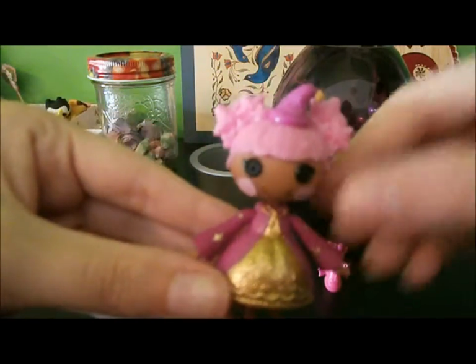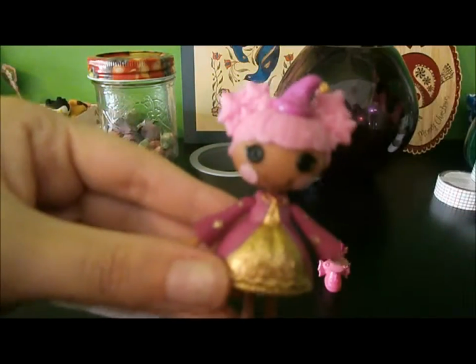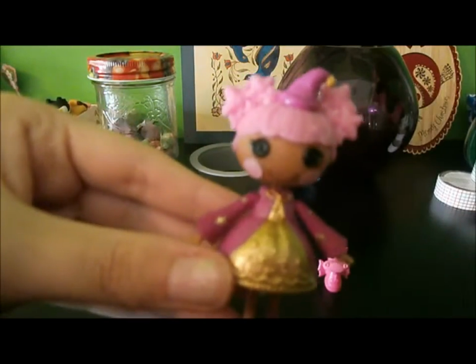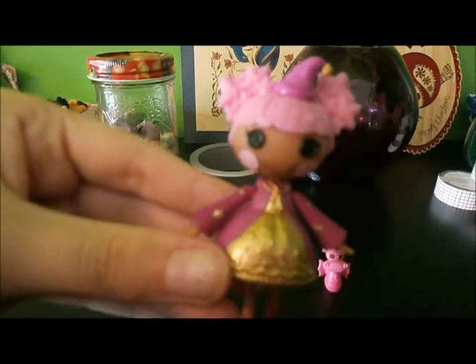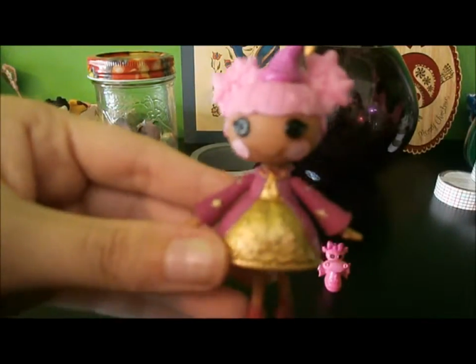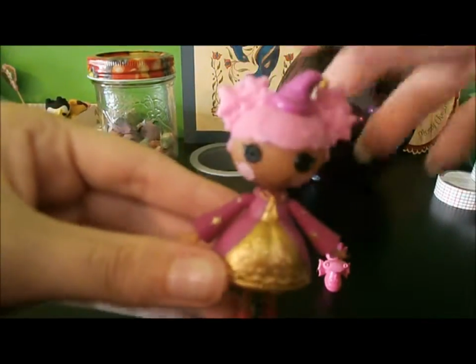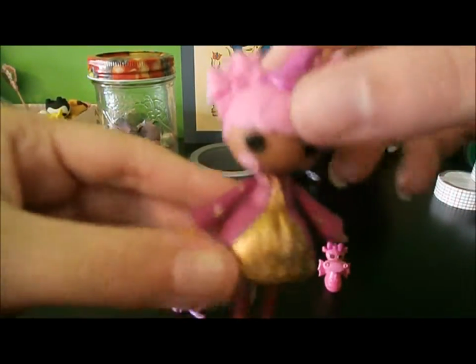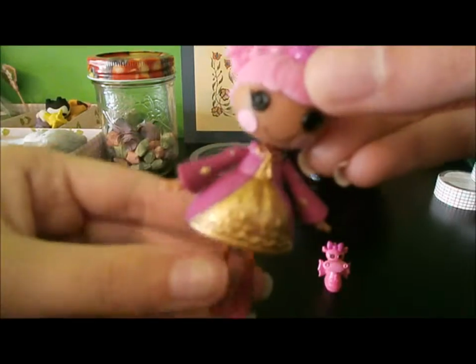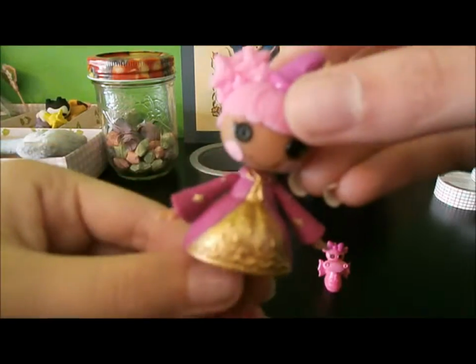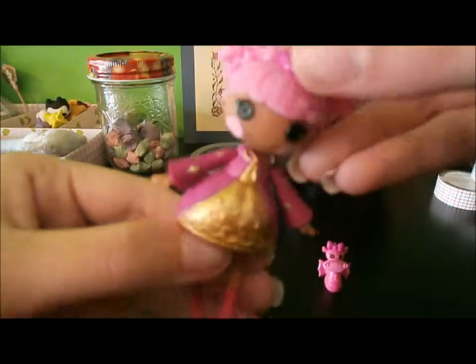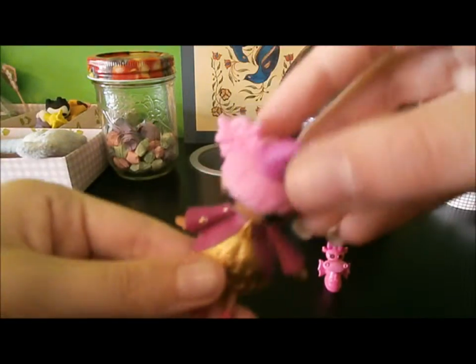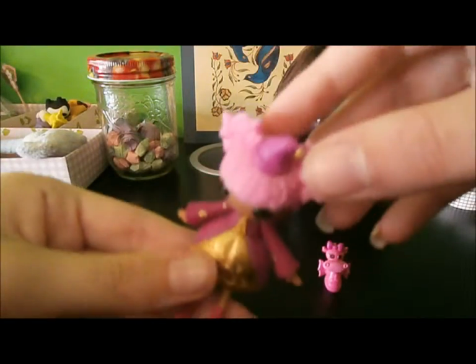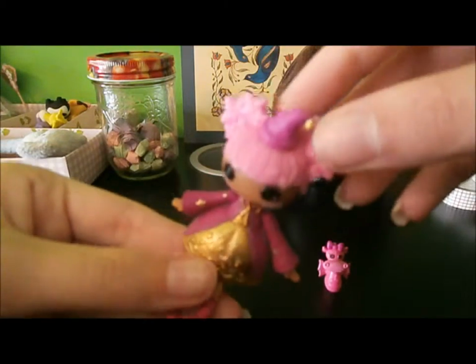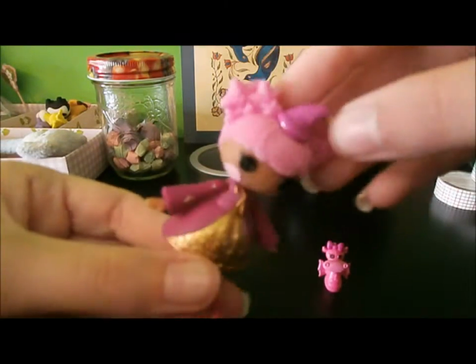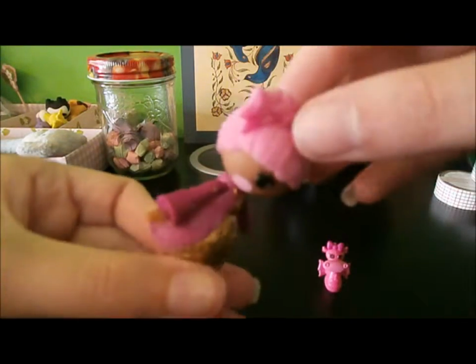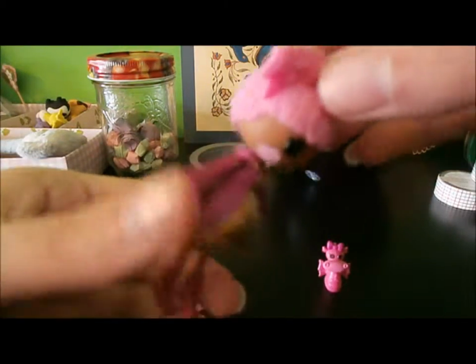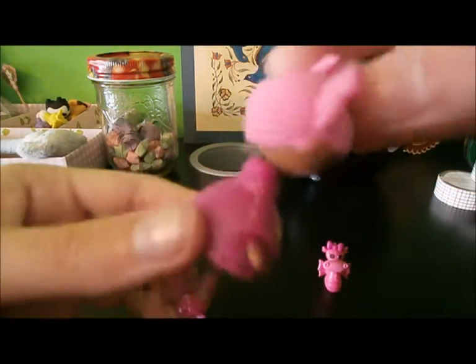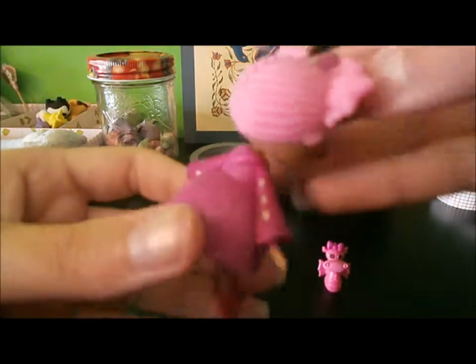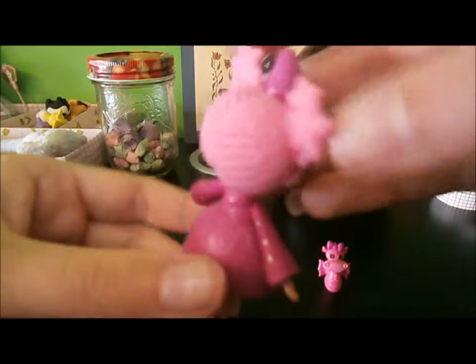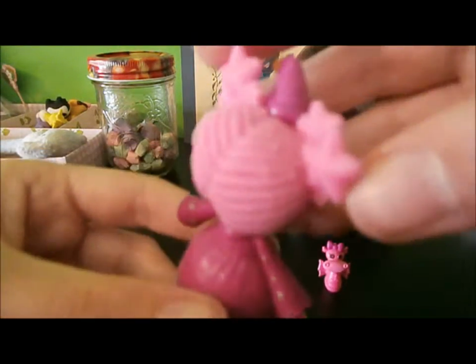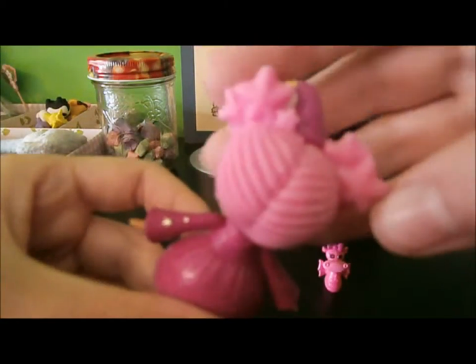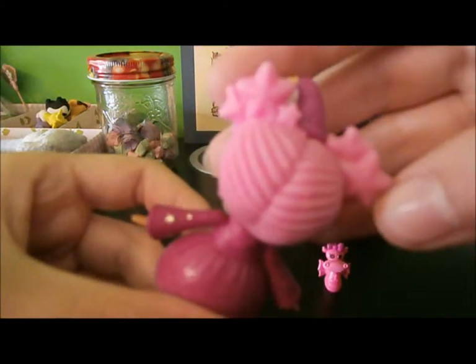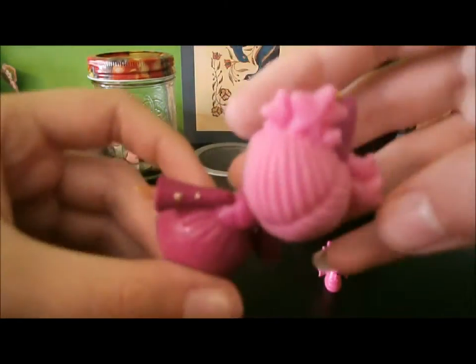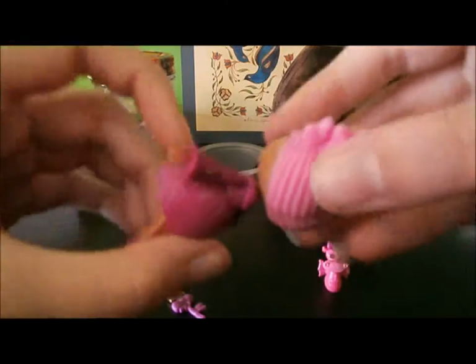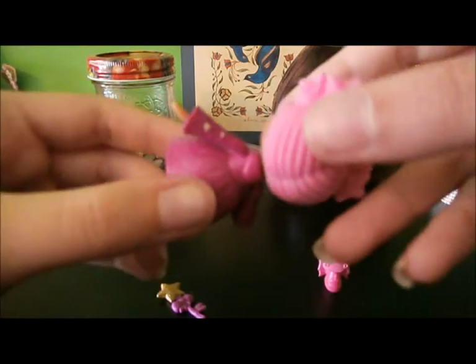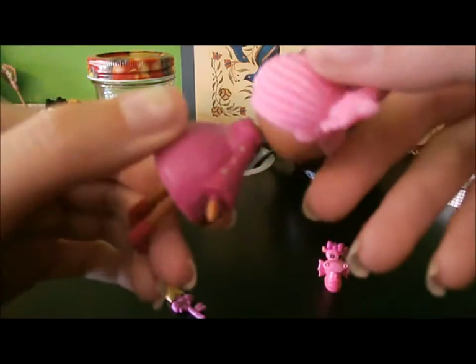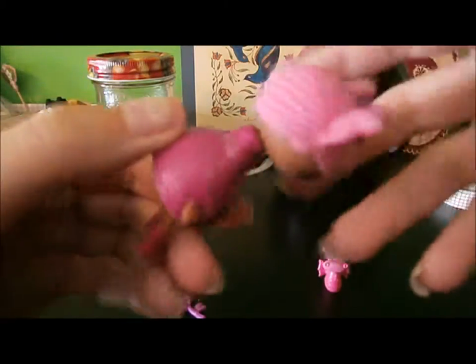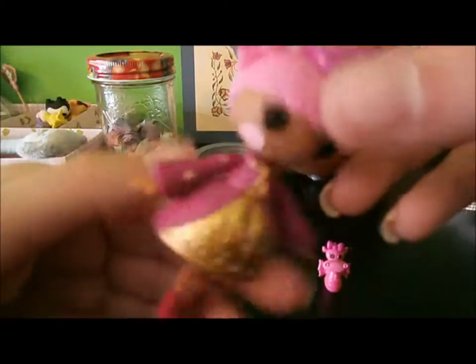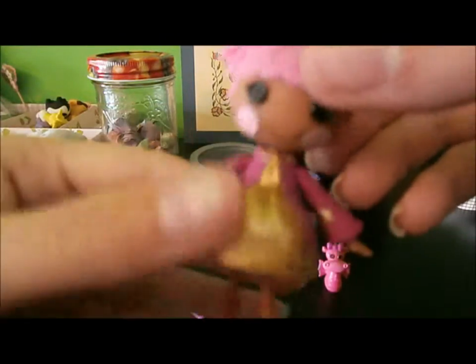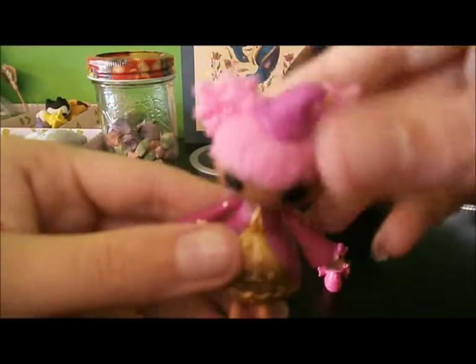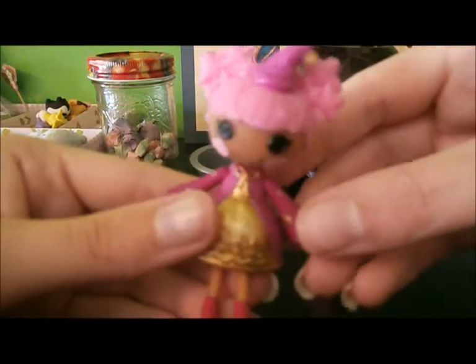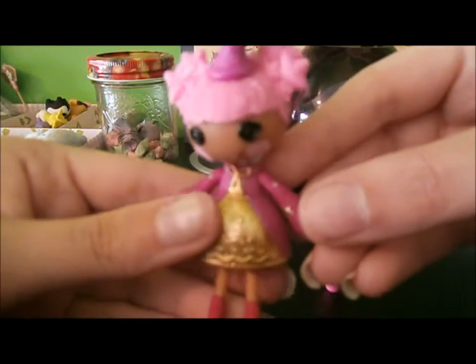I'm sorry for my camera quality — it doesn't have a zoom when it's on video, or a macro, which seems really silly, but here she is.